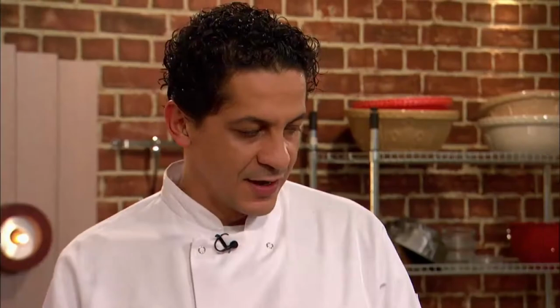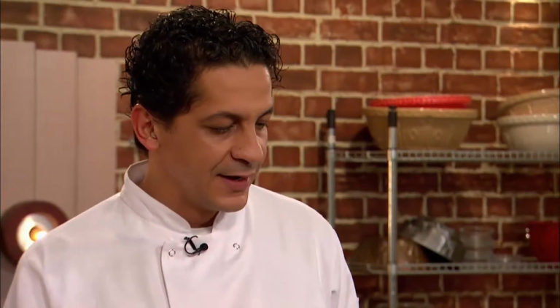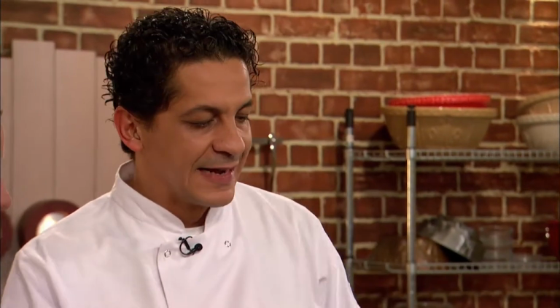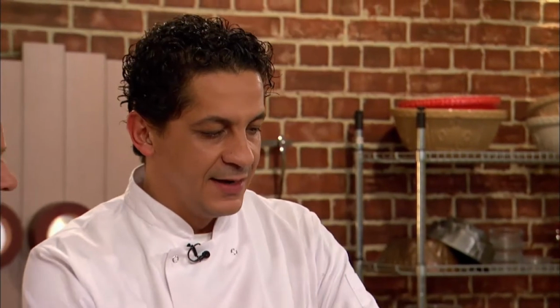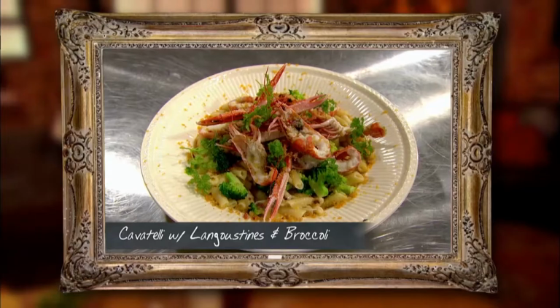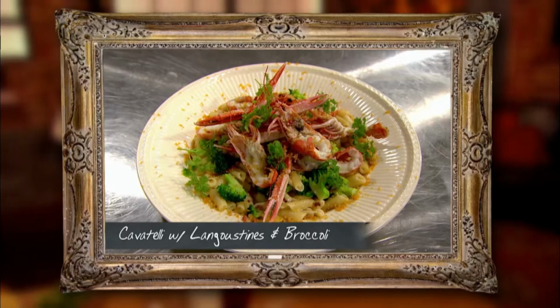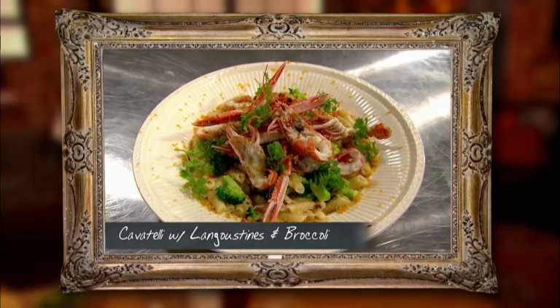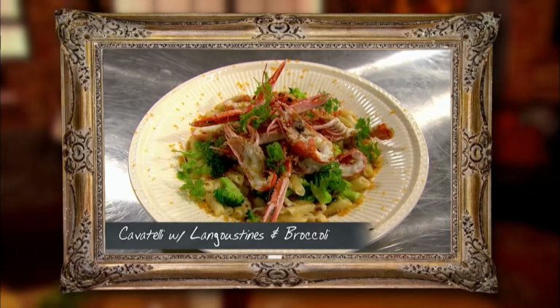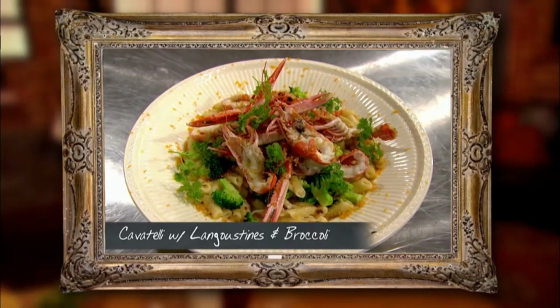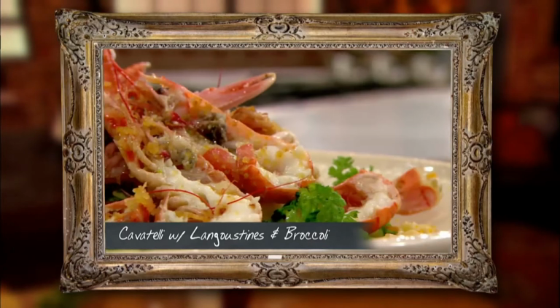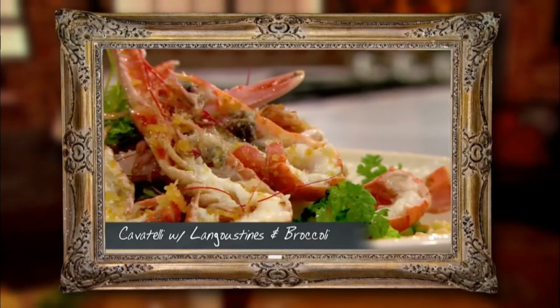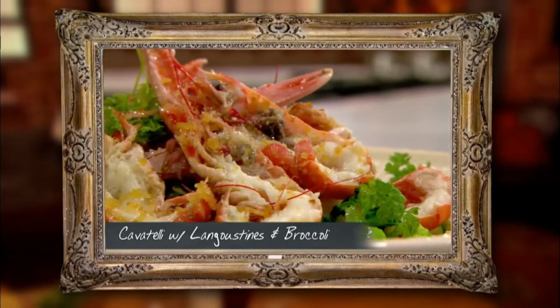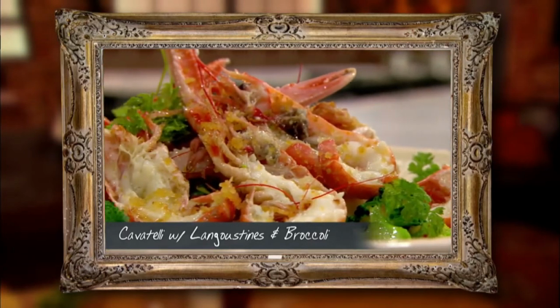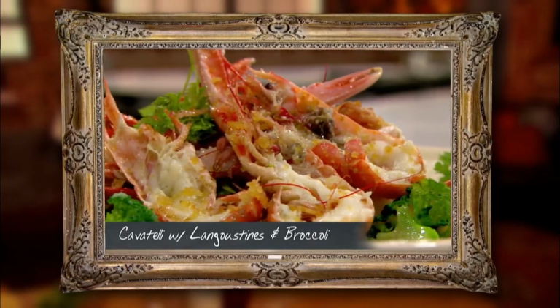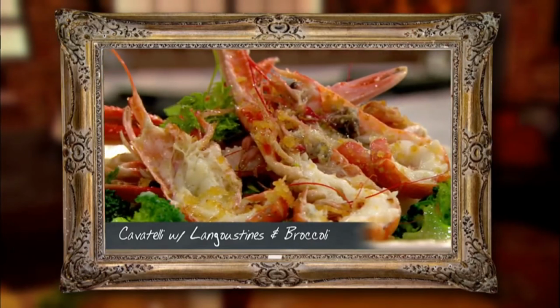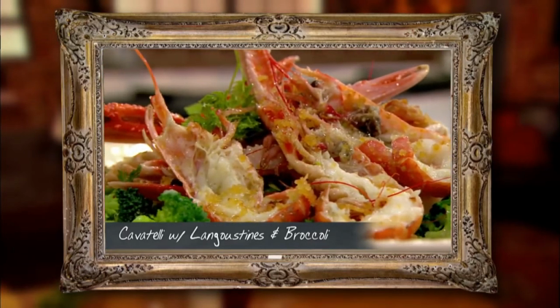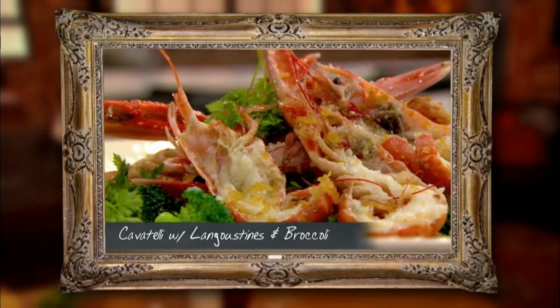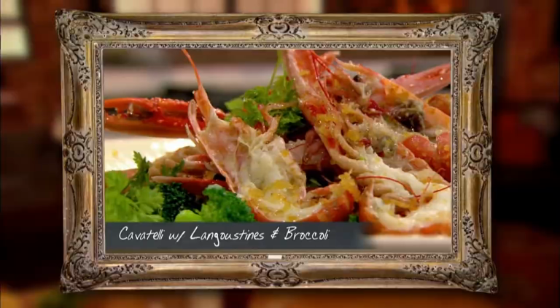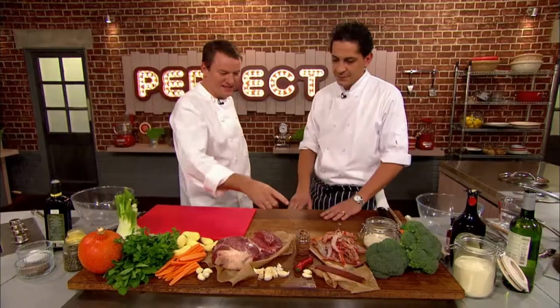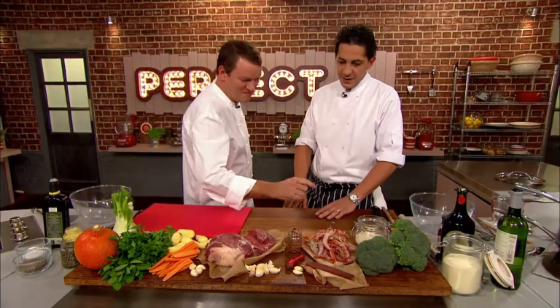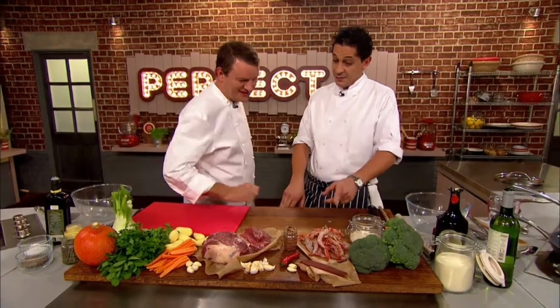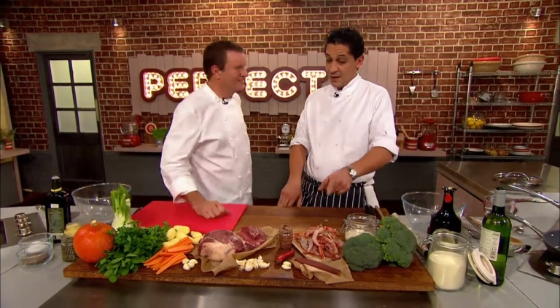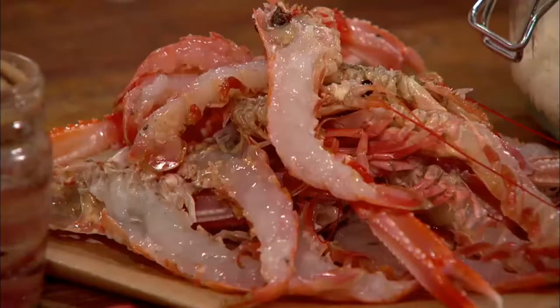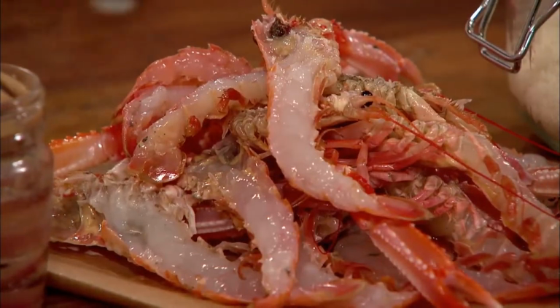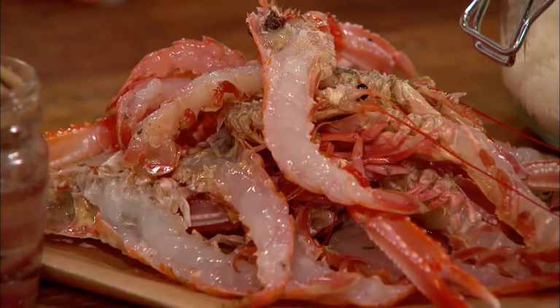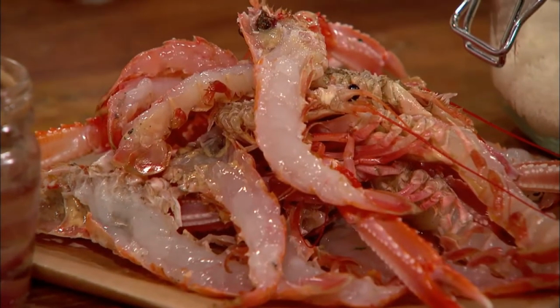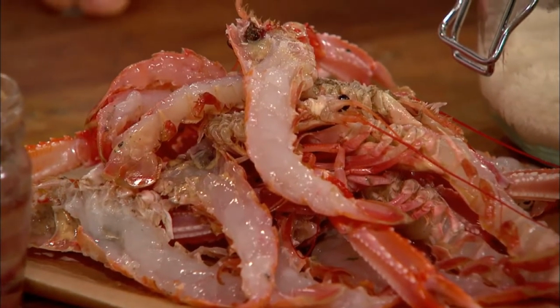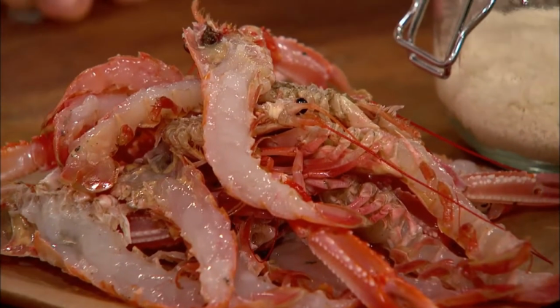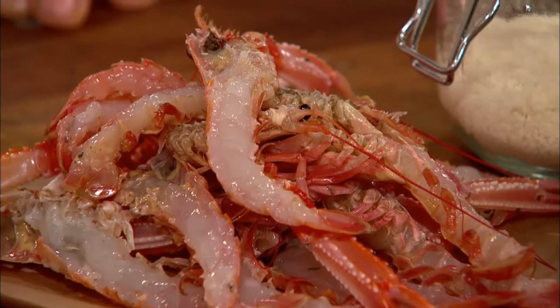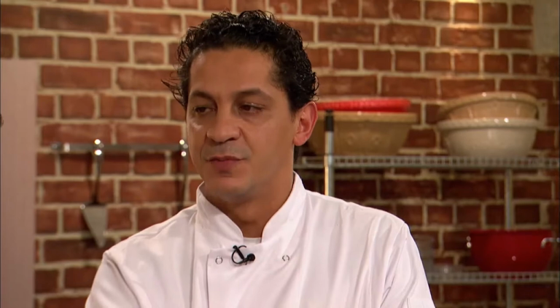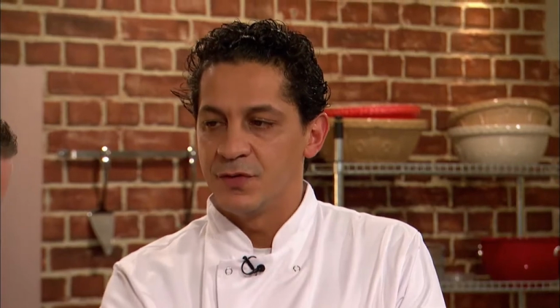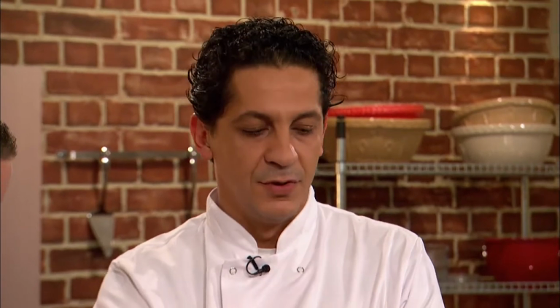I'm doing cavatelli with langoustine and broccoli — a lovely dish in the middle of the table where everyone grabs as much as they want. Those langoustine look amazing, beautiful. Italian cuisine with British produce, which is beautiful.